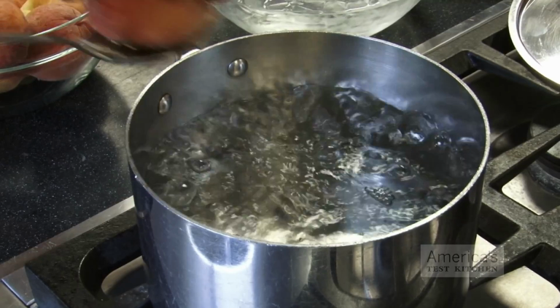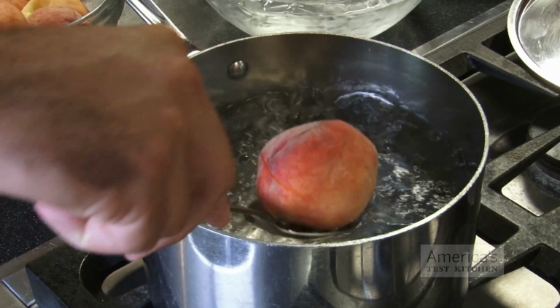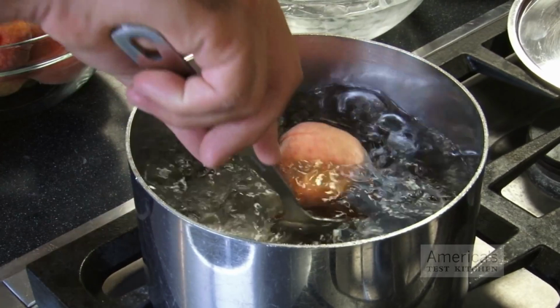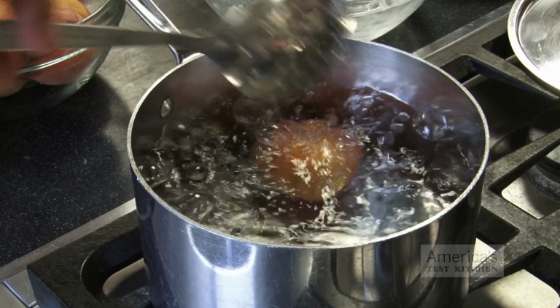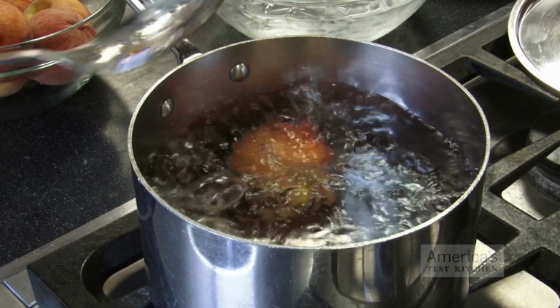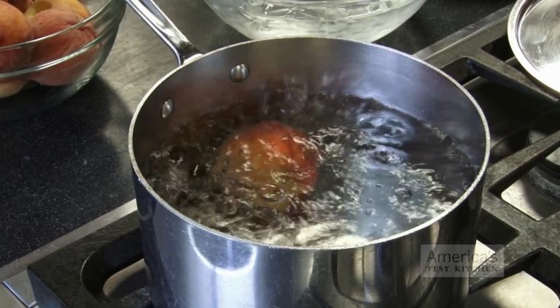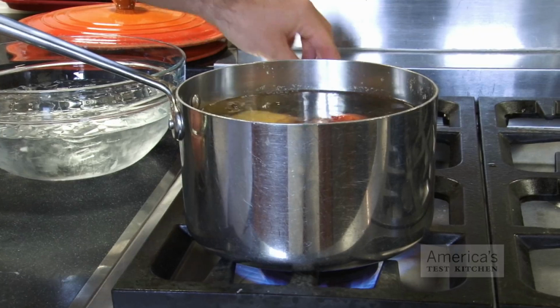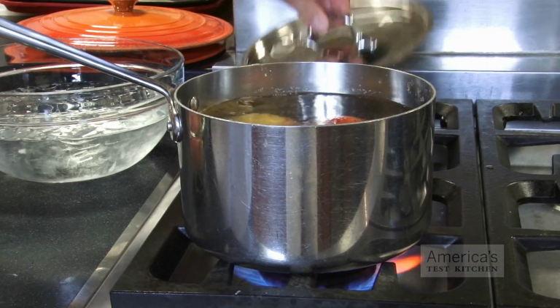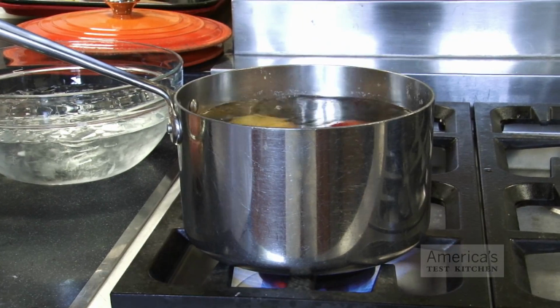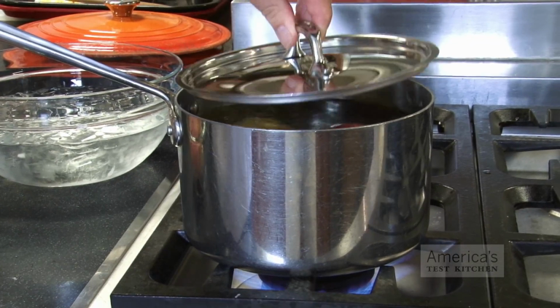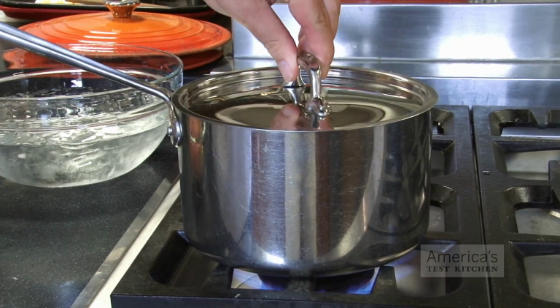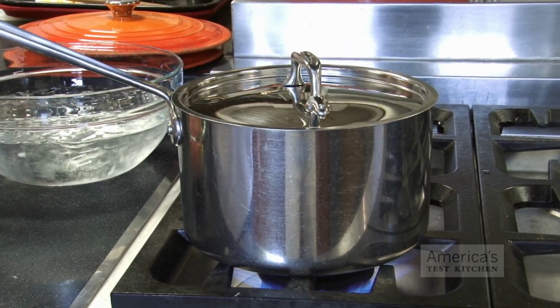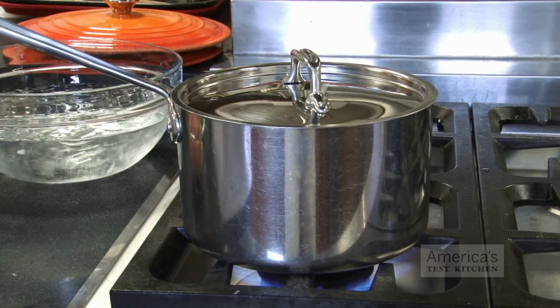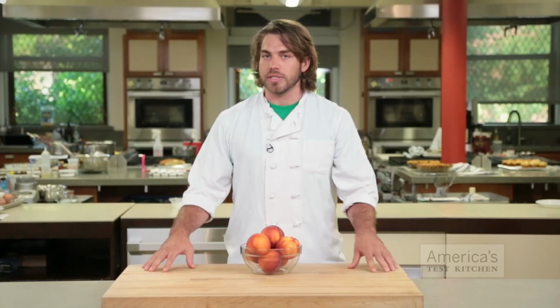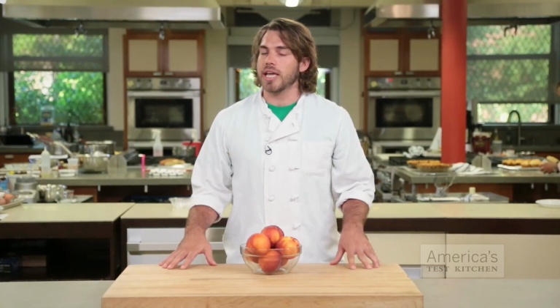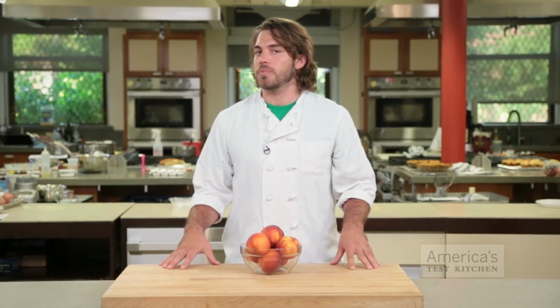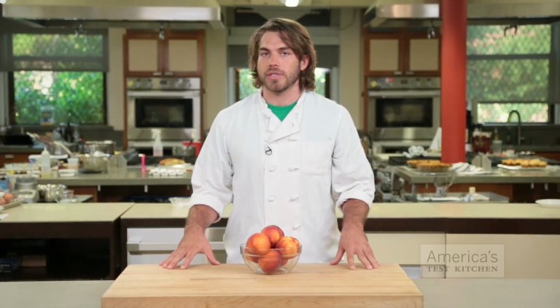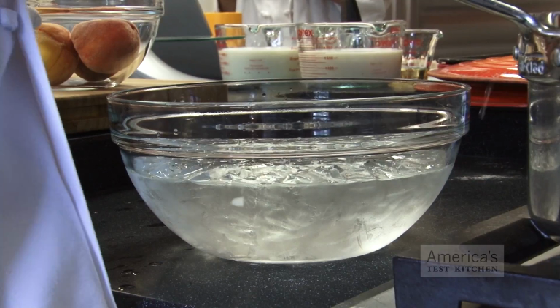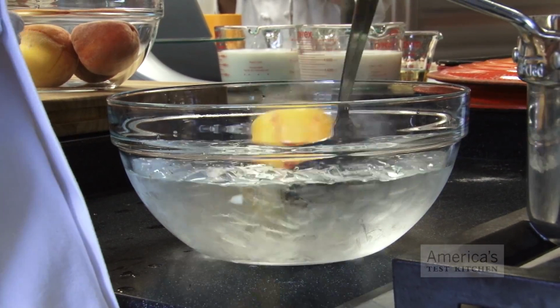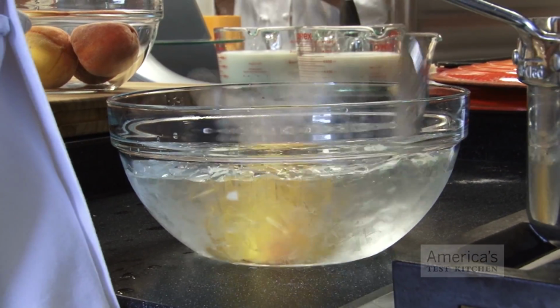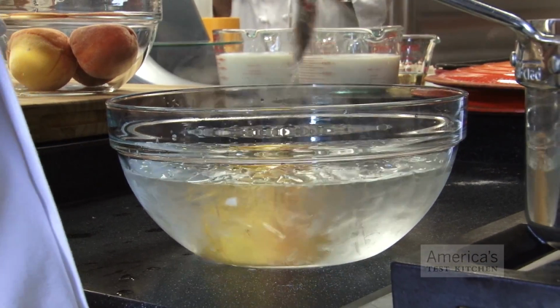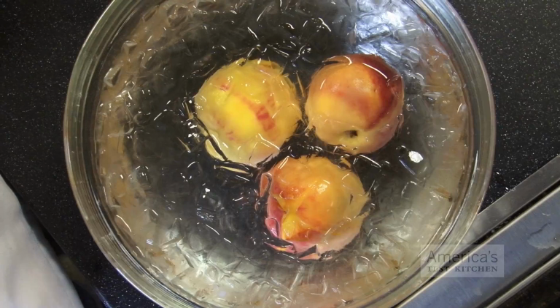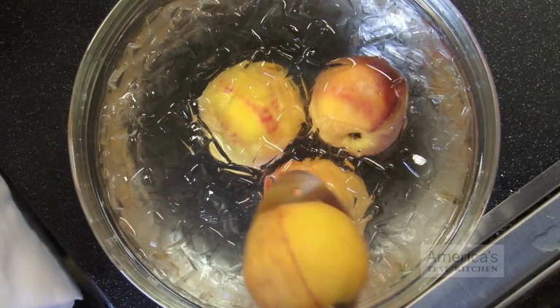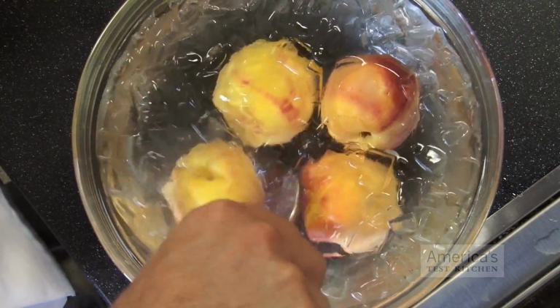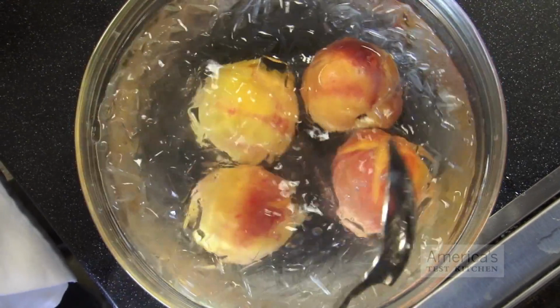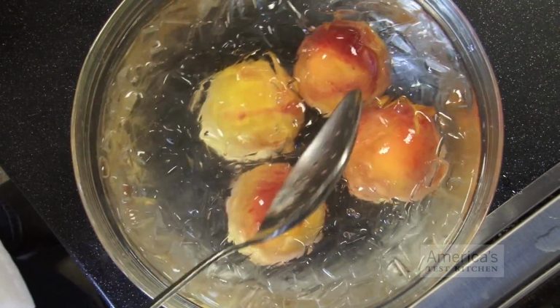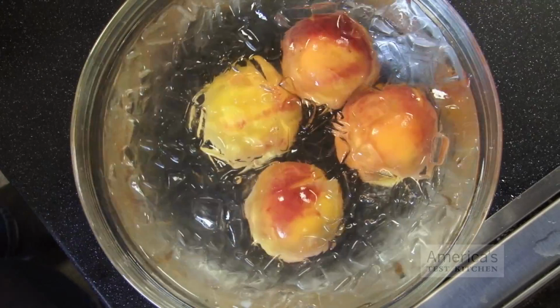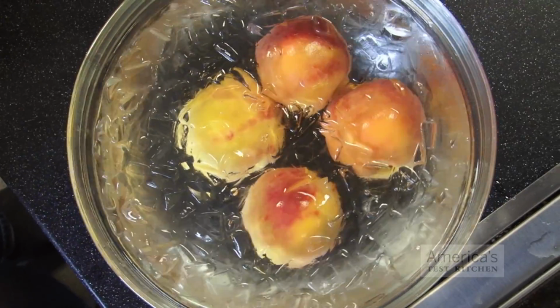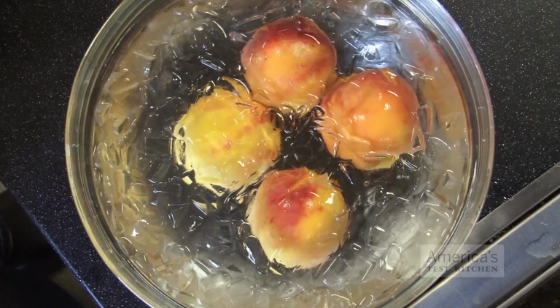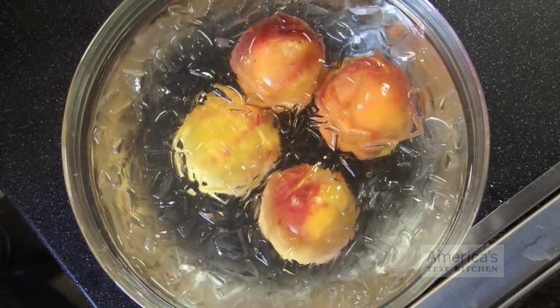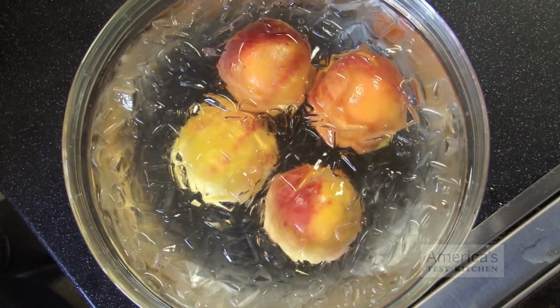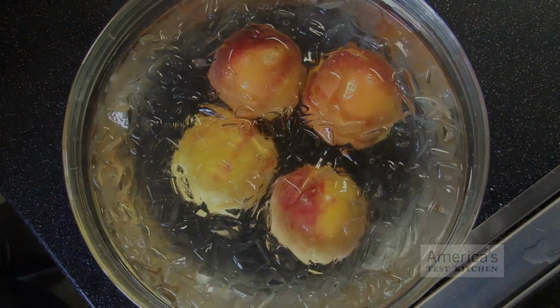Lower the peaches into boiling water with a slotted spoon and cover the pot. Blanch the peaches until their skin loosens, which should take about two minutes. Use the spoon to take the peaches out of the boiling water and put them in an ice water bath to stop them from cooking. Let them cool for about a minute.